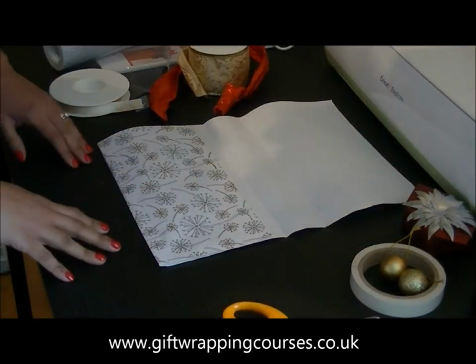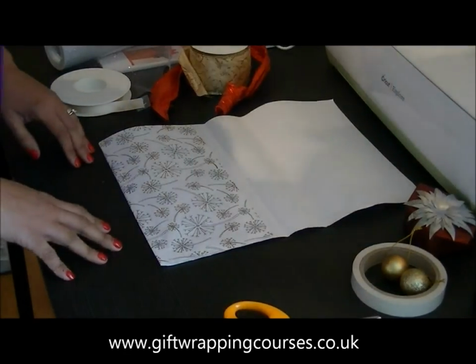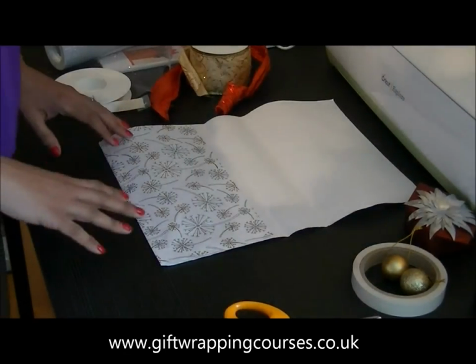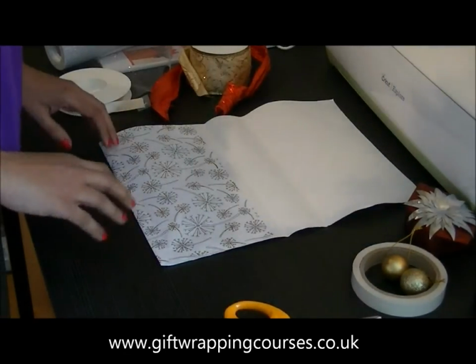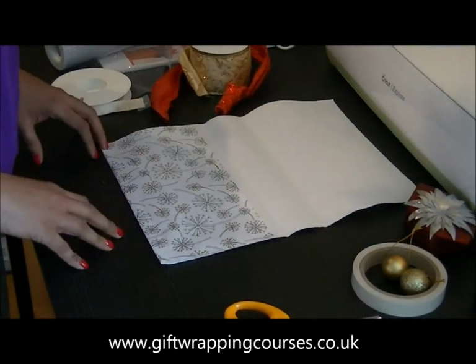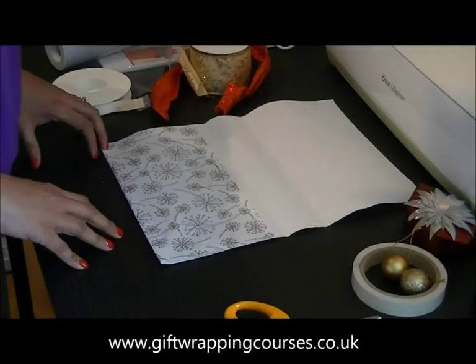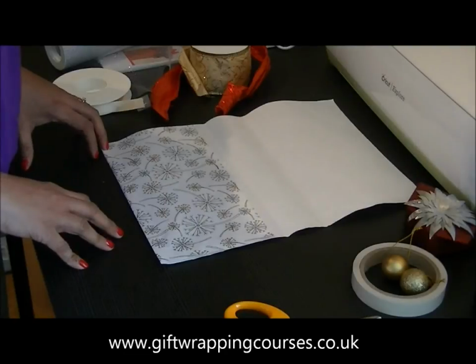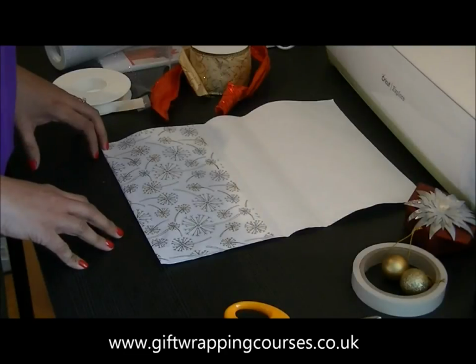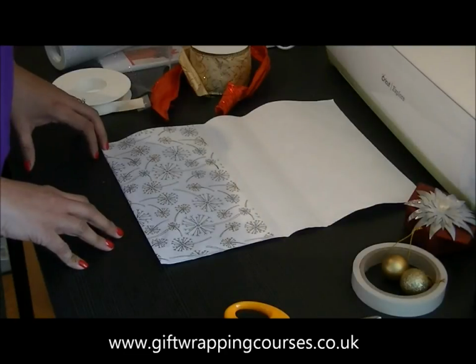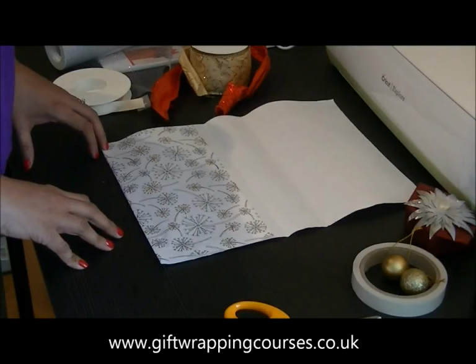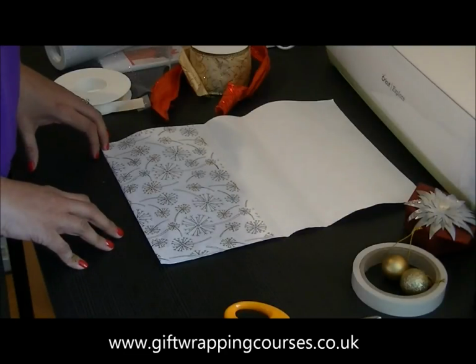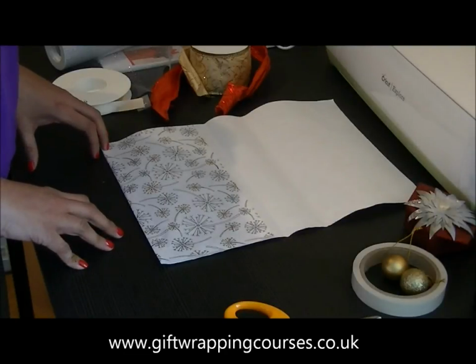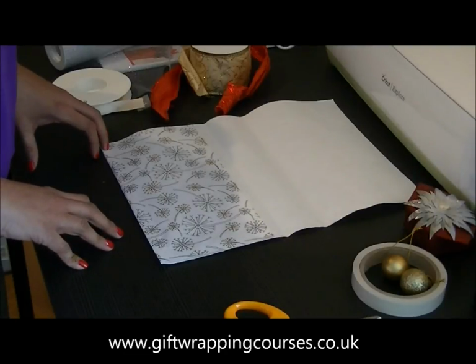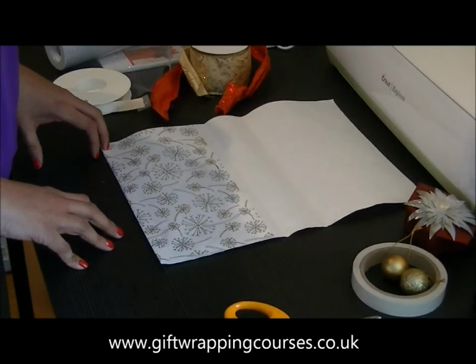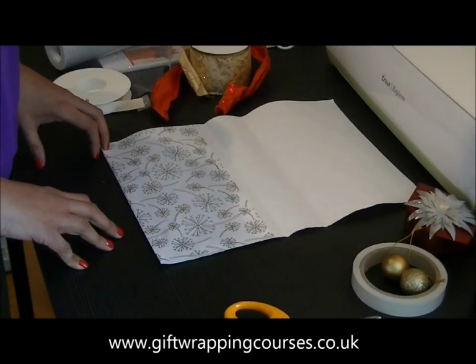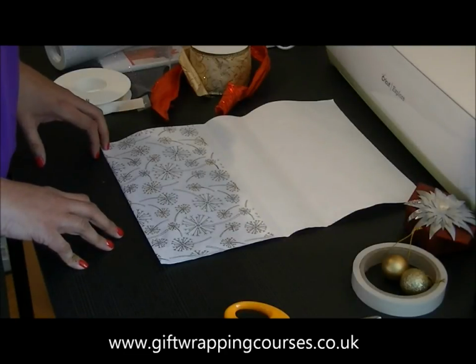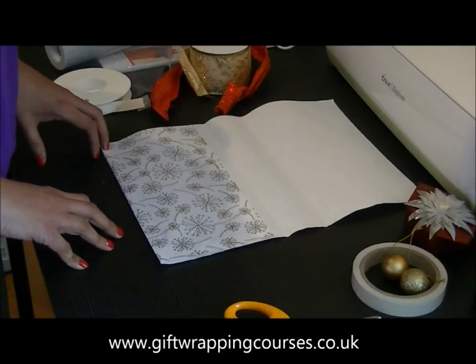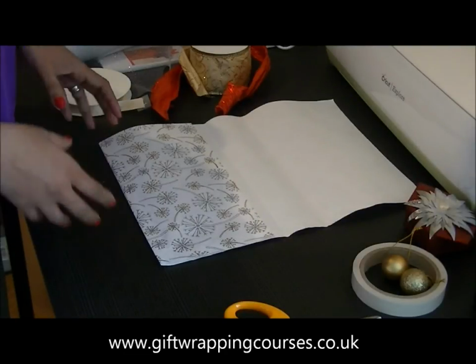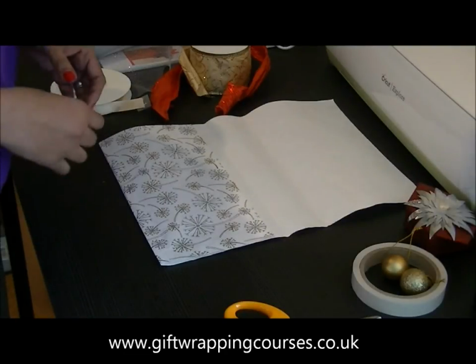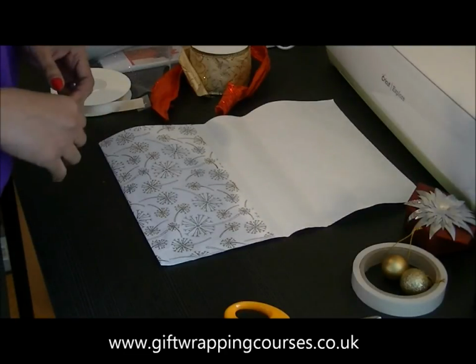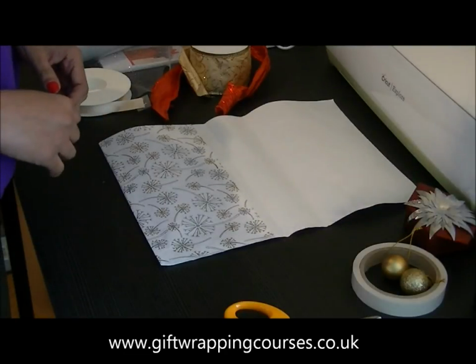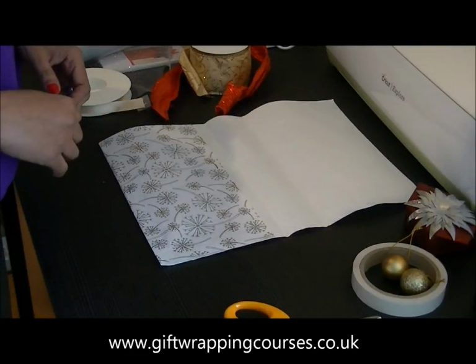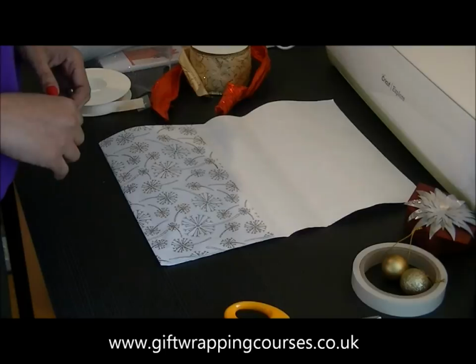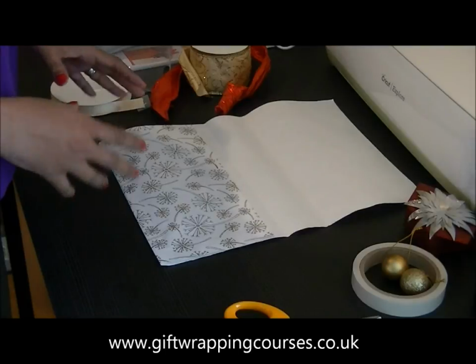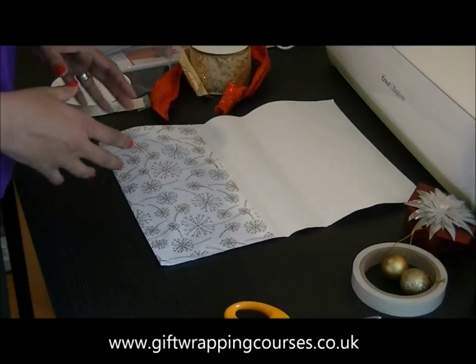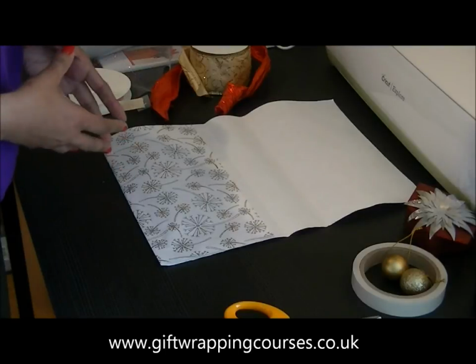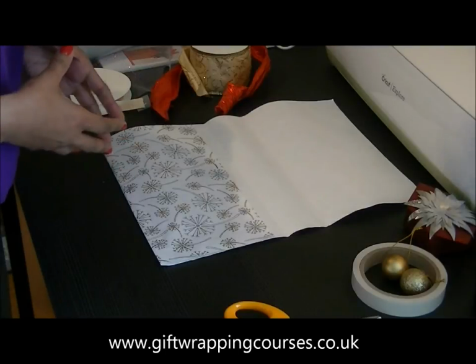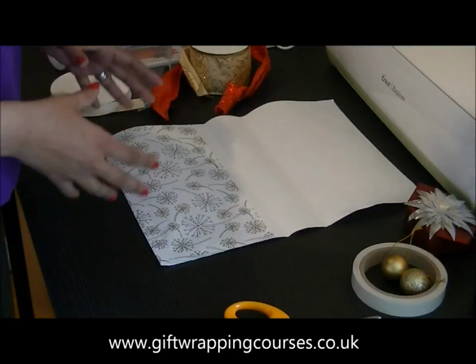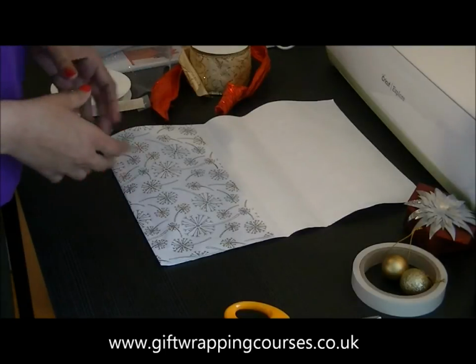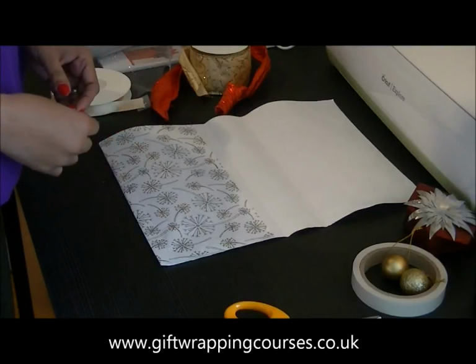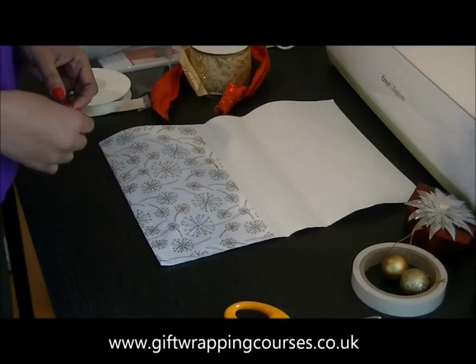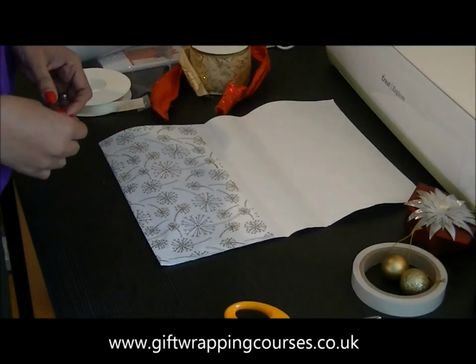Hi, this is Neelan Meacher from All Occasions Gift Wrap, the Gift Wrapping Training Academy, and today I'm going to show you how to make a beautiful gift envelope for your vouchers.